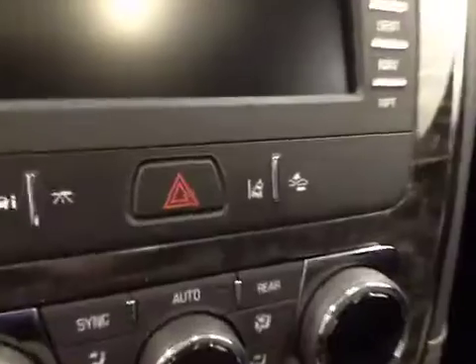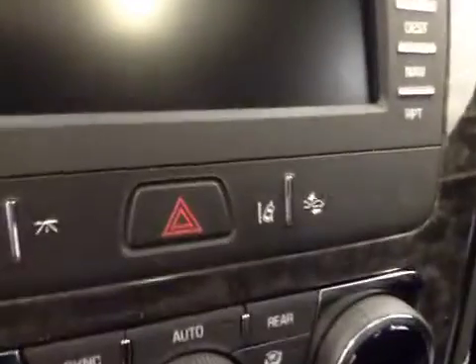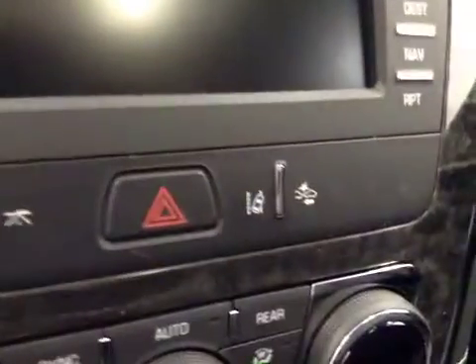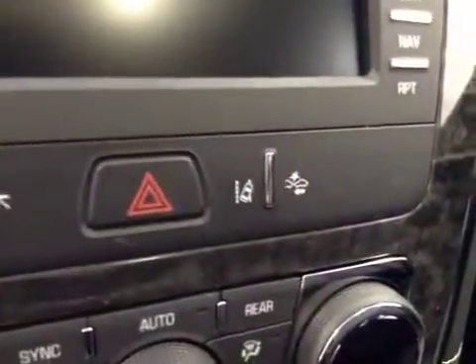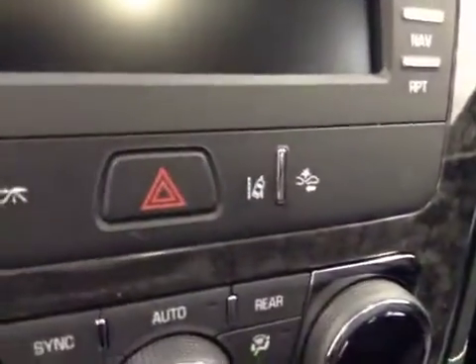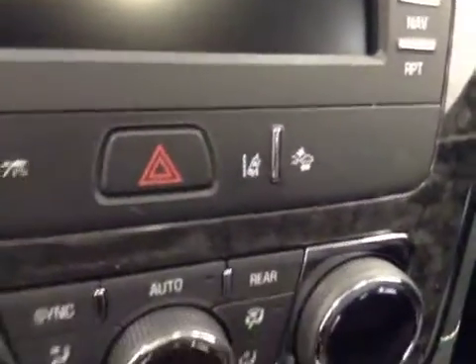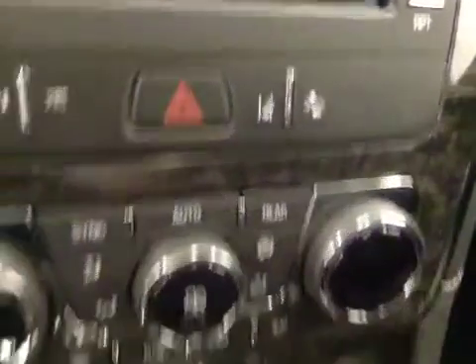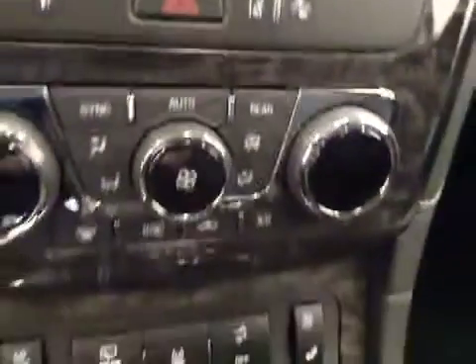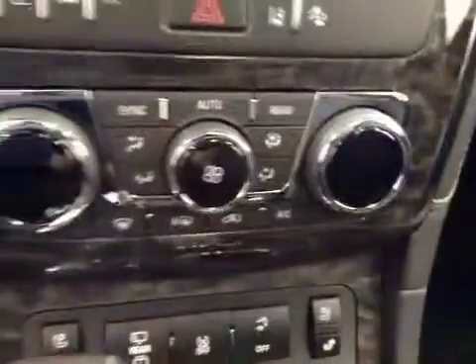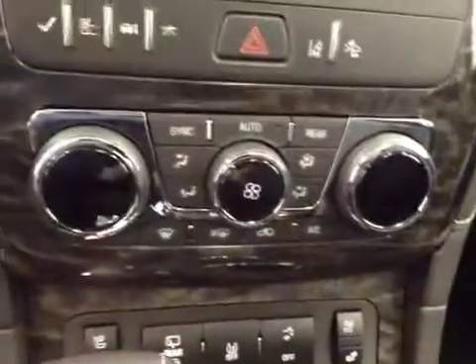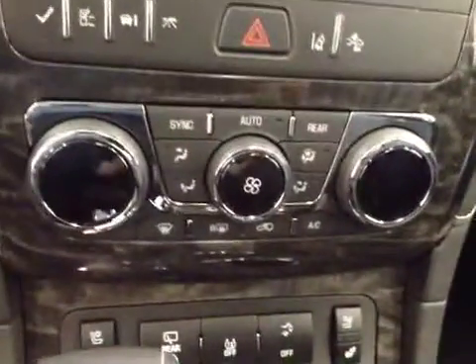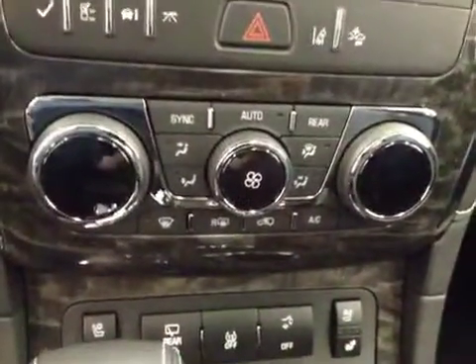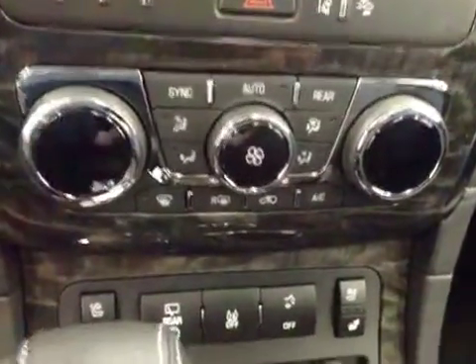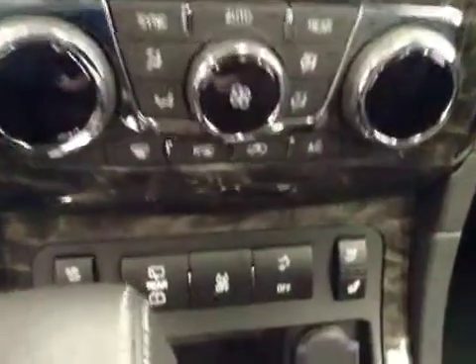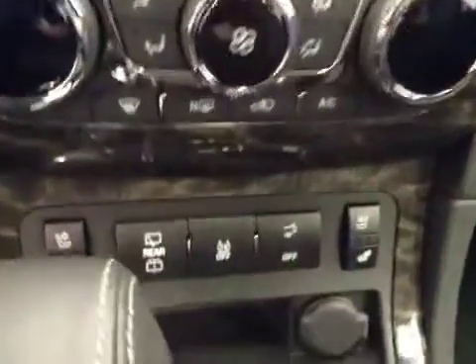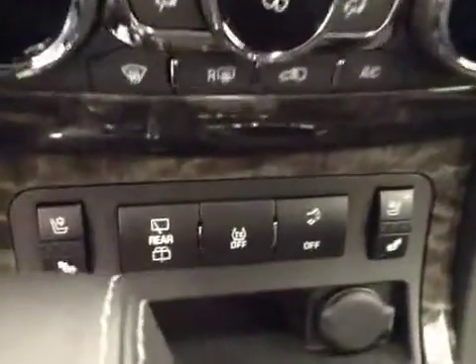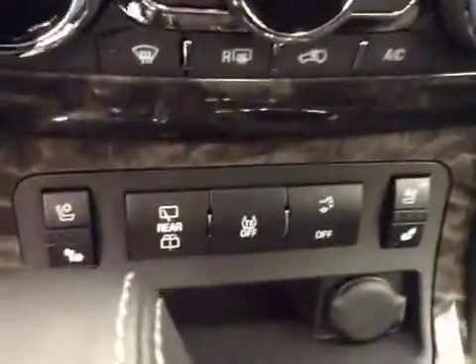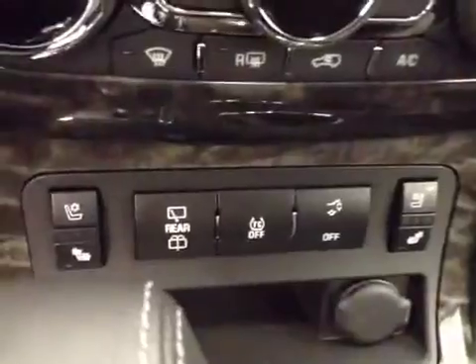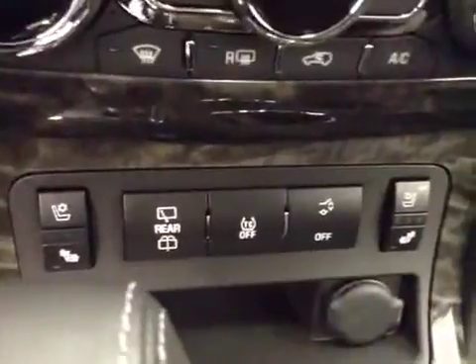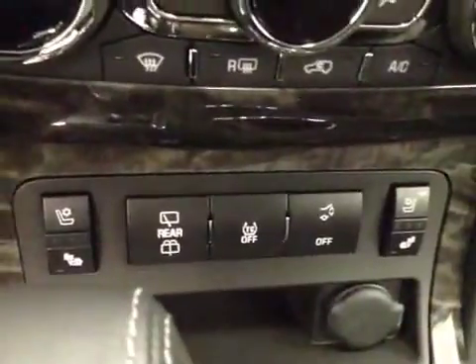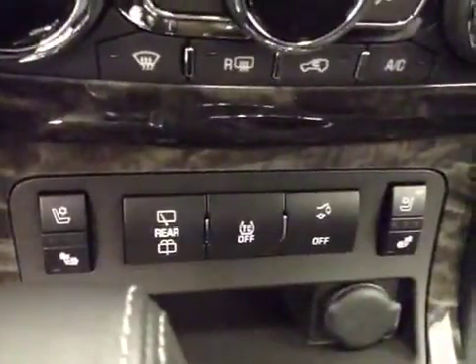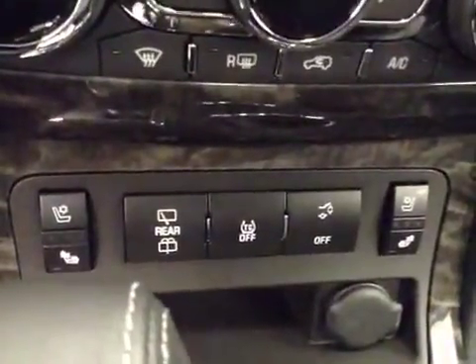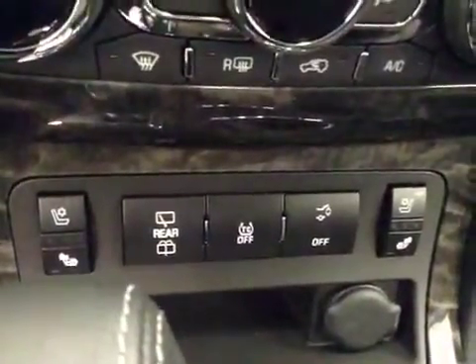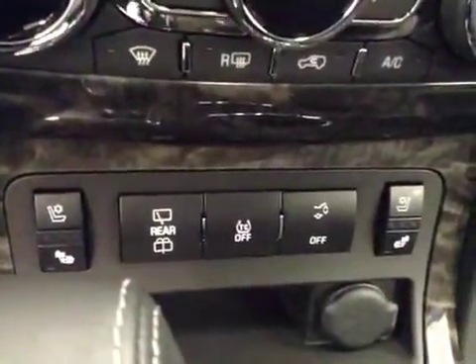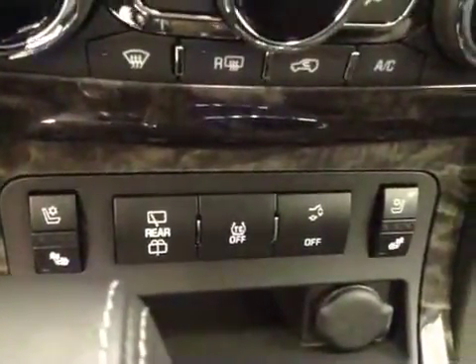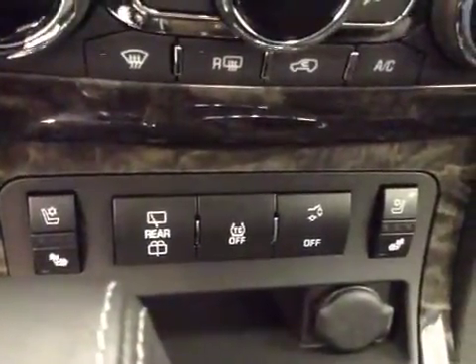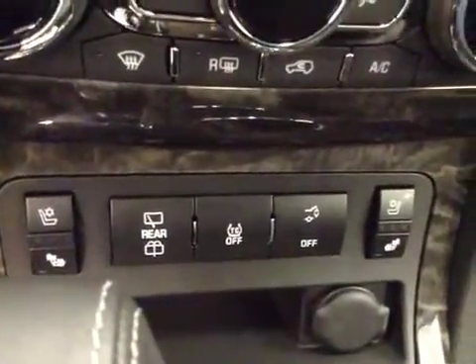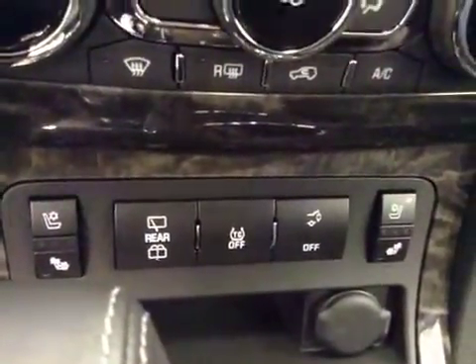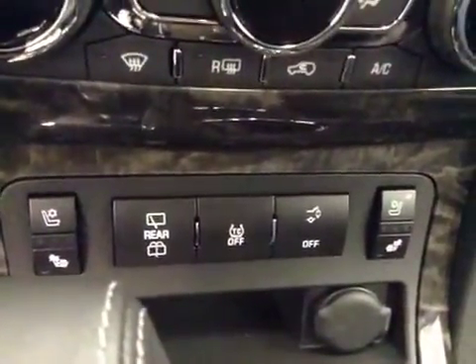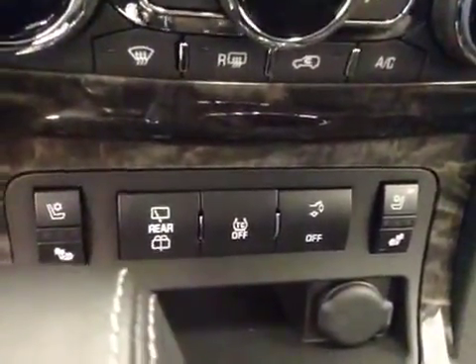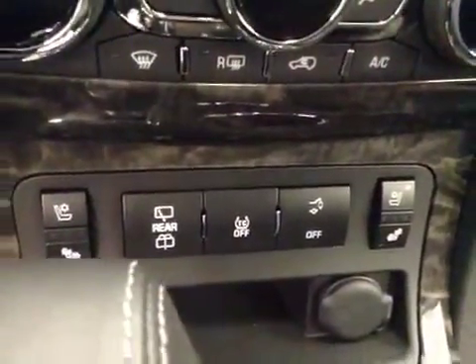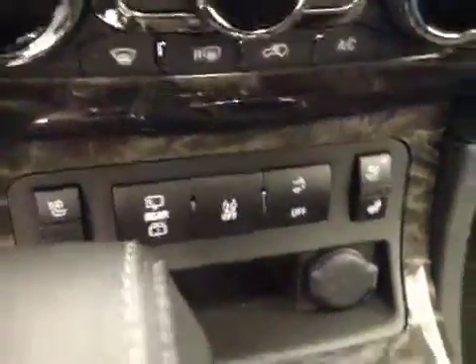Lane departure and collision alert. Dual zone electronic climate controls. Heated and cooled seats. Rear wiper controls, traction controls, and power liftgate.